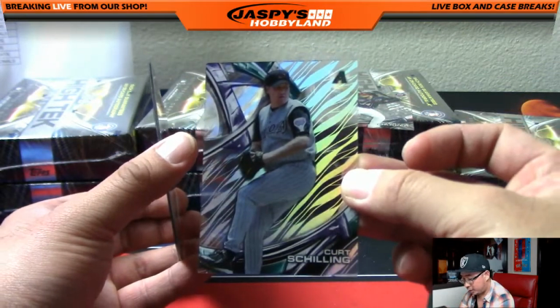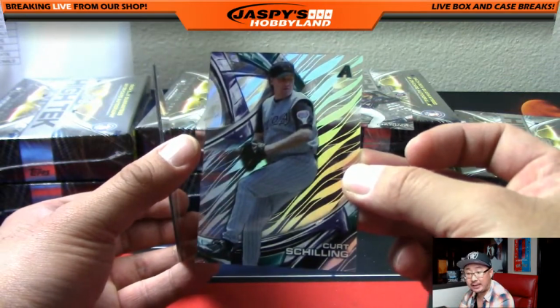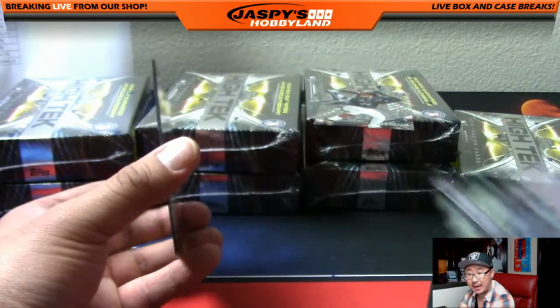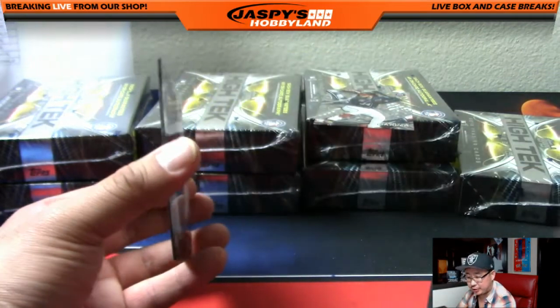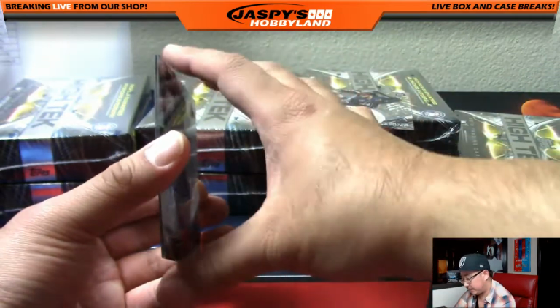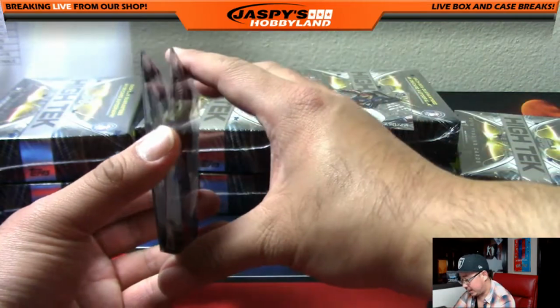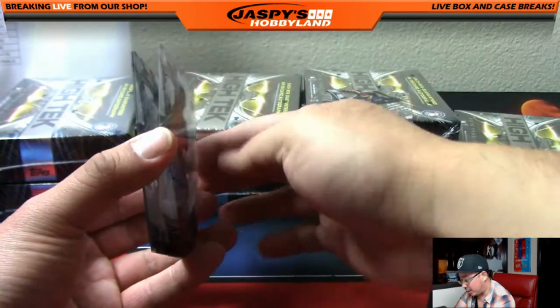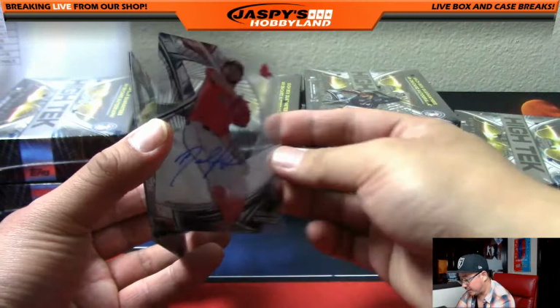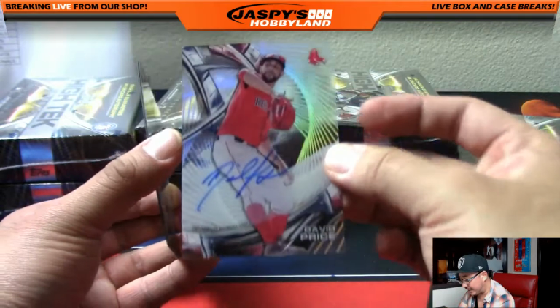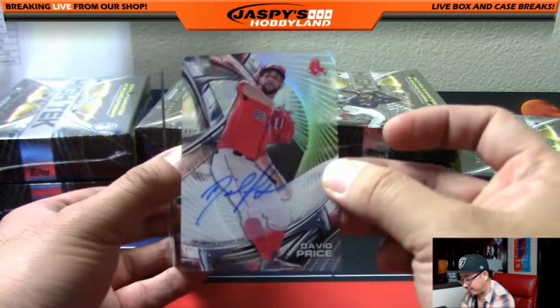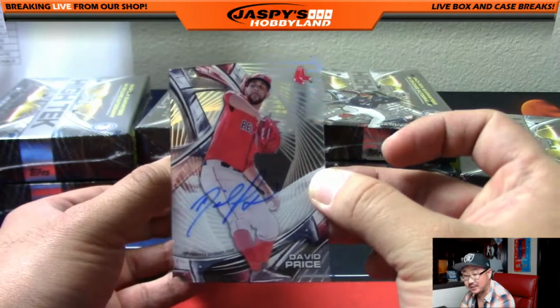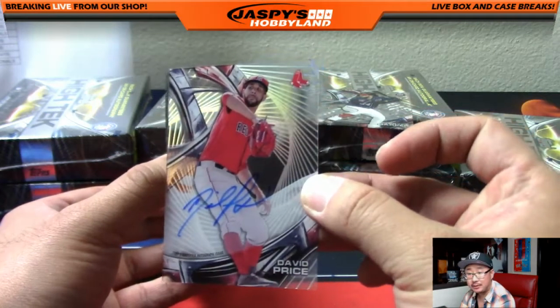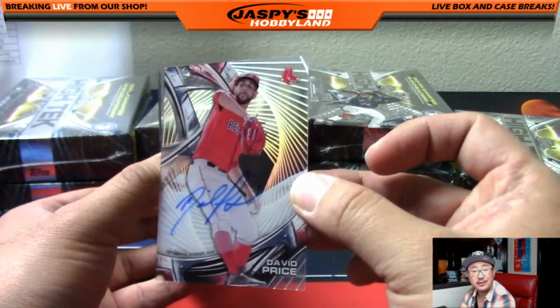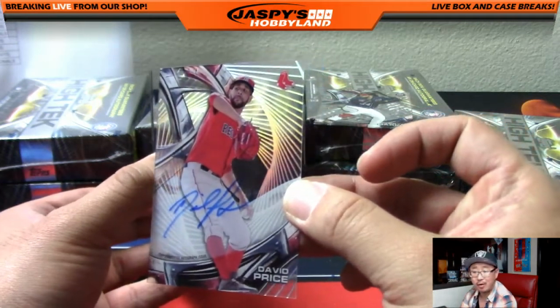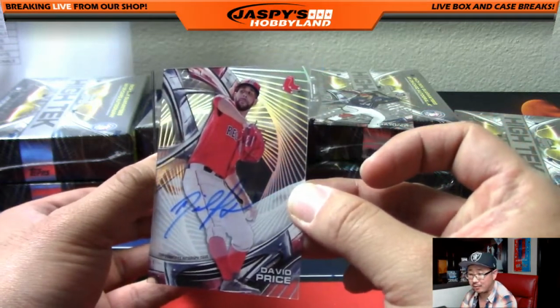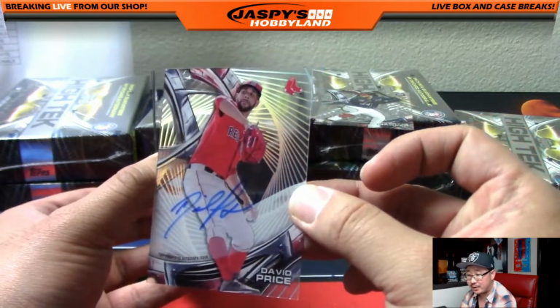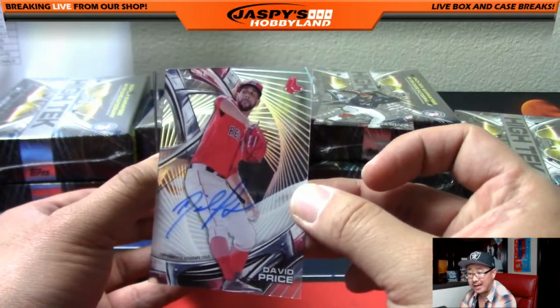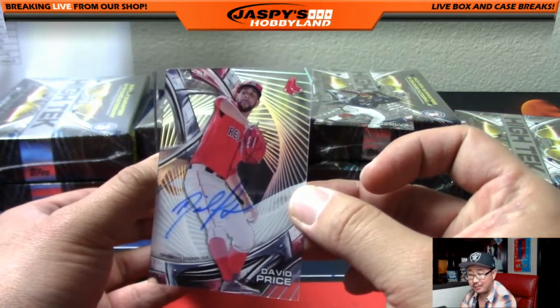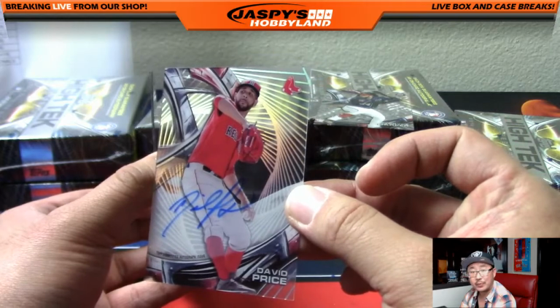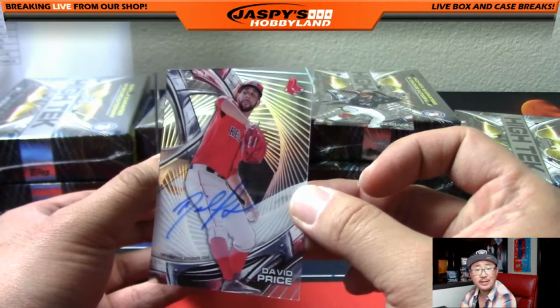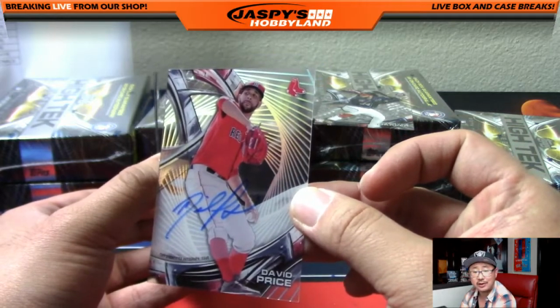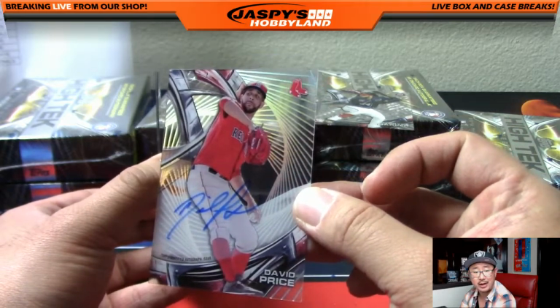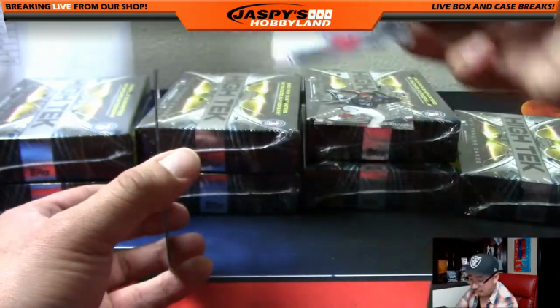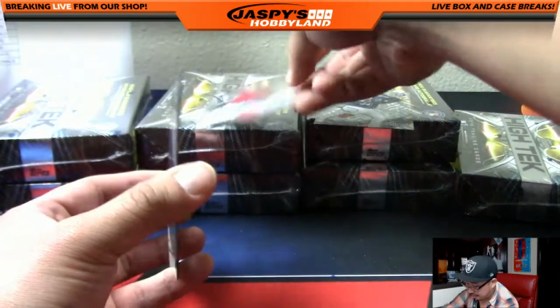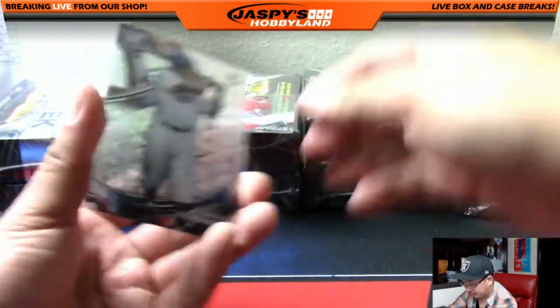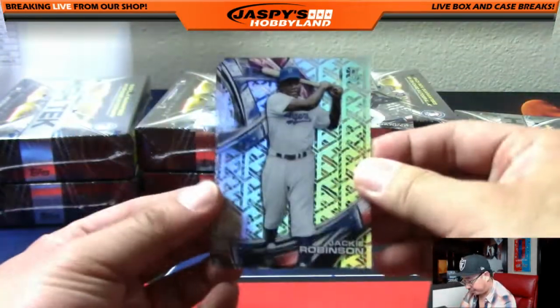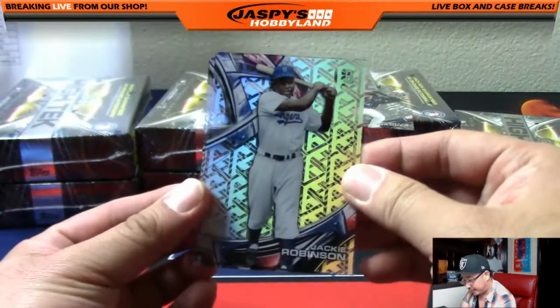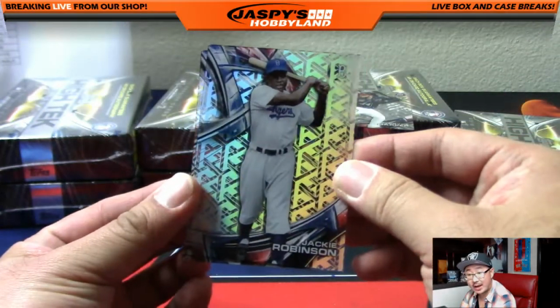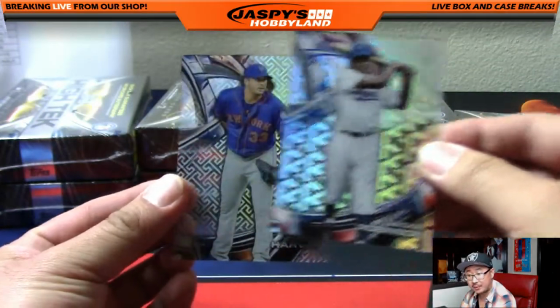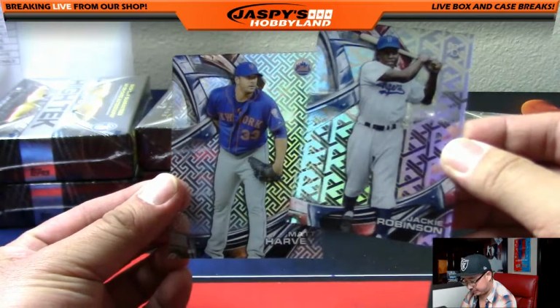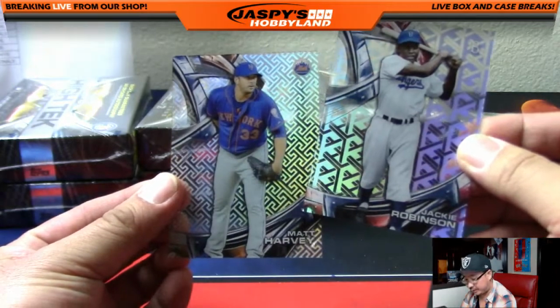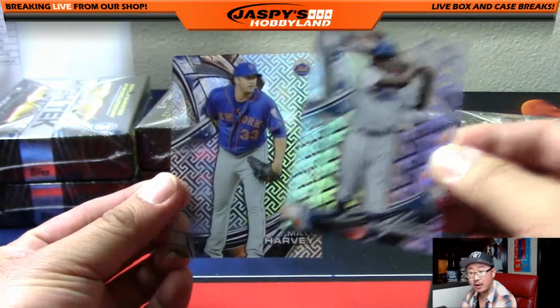Kurt Schilling — Diamondbacks edition. And your autograph is a Red Sox David Price. Nice David Price autograph, Shane — with the Red Sox. Look at you, Shane. And there's Jackie Robinson. And there's Matt Harvey.